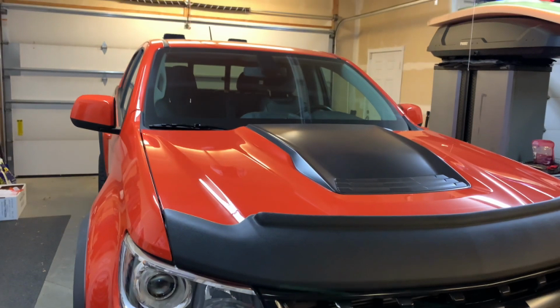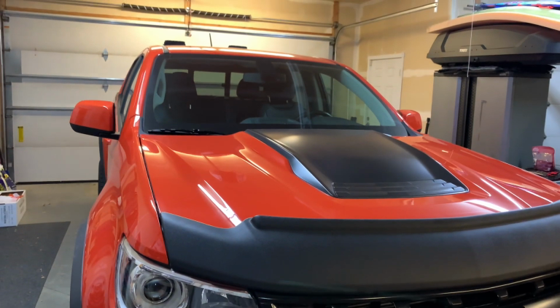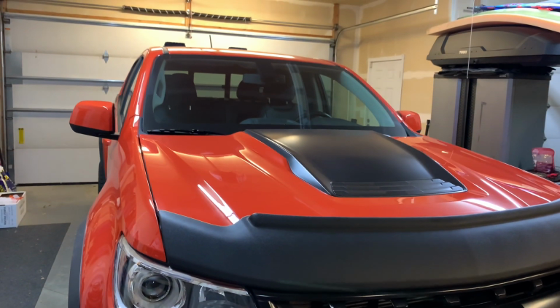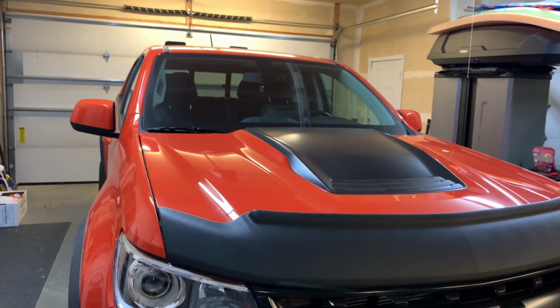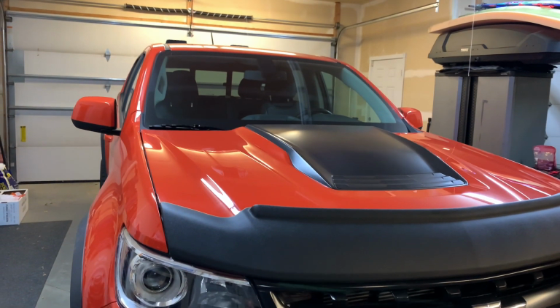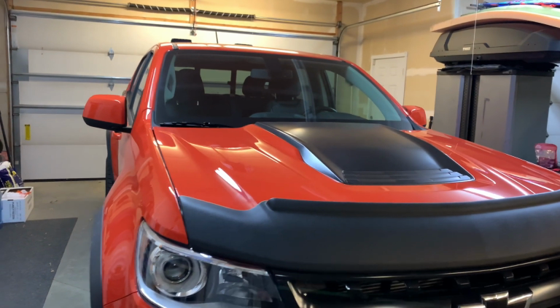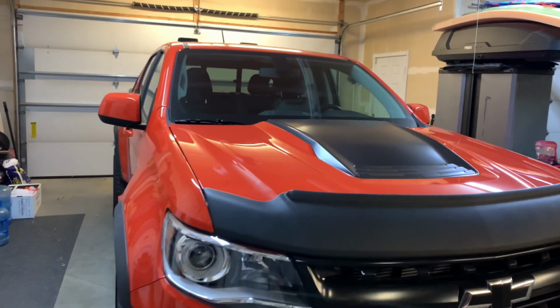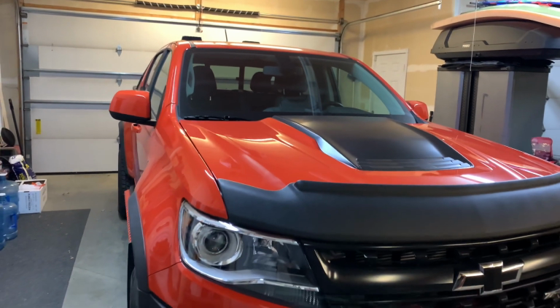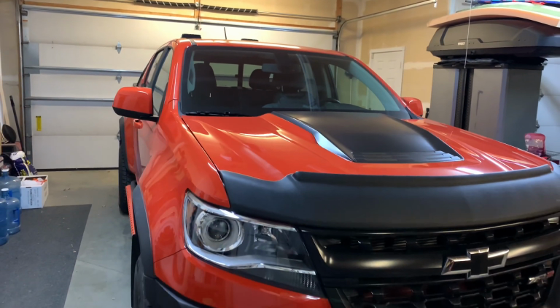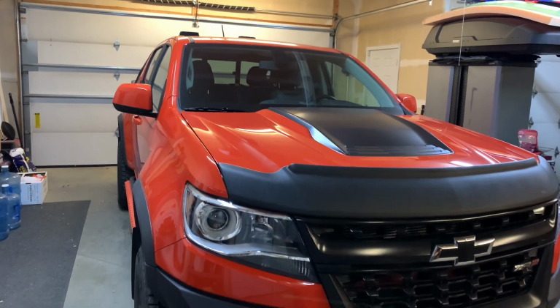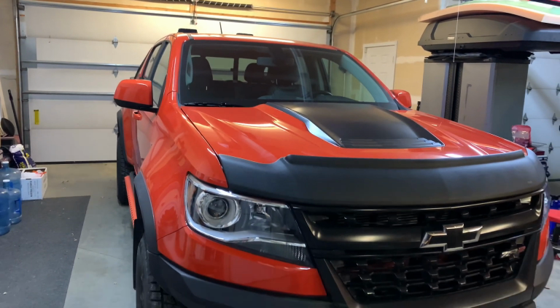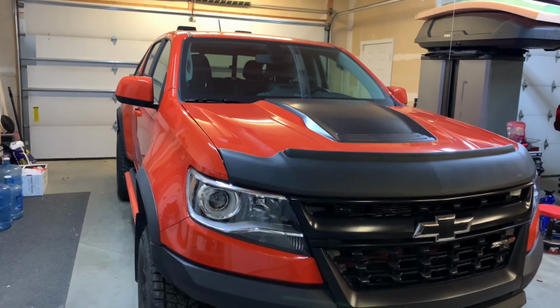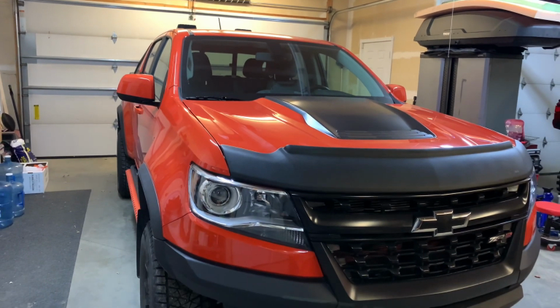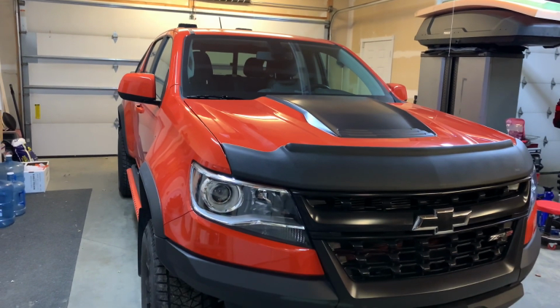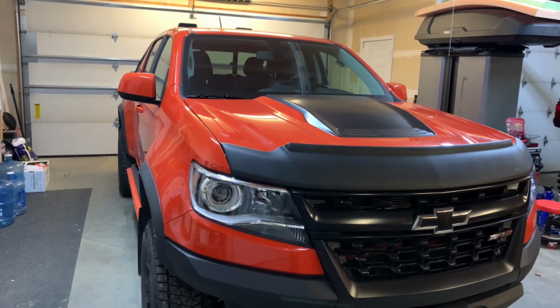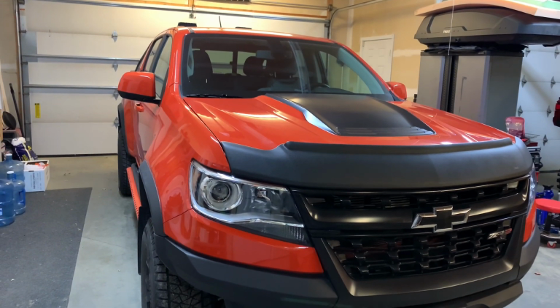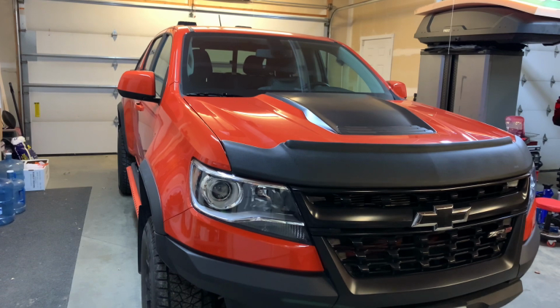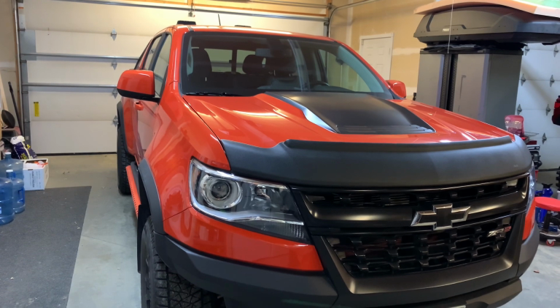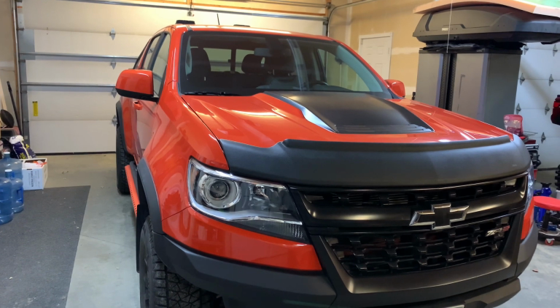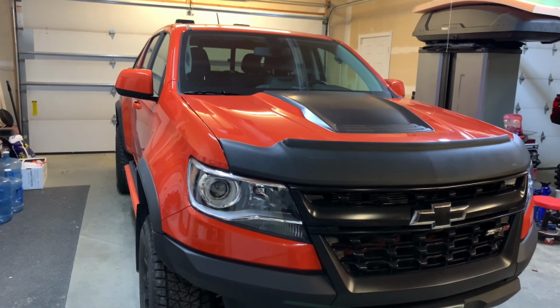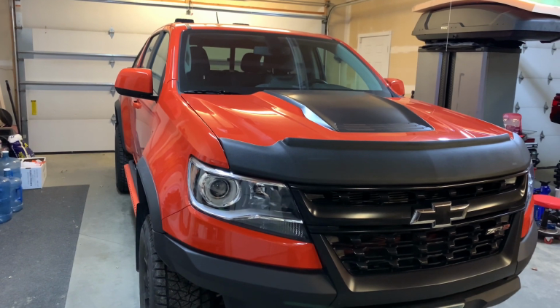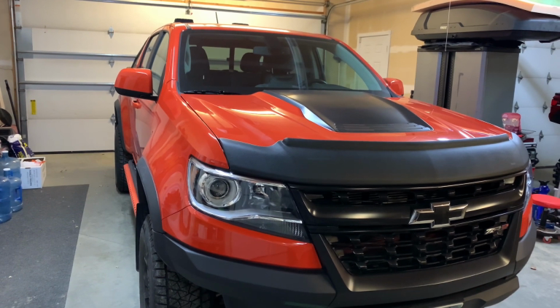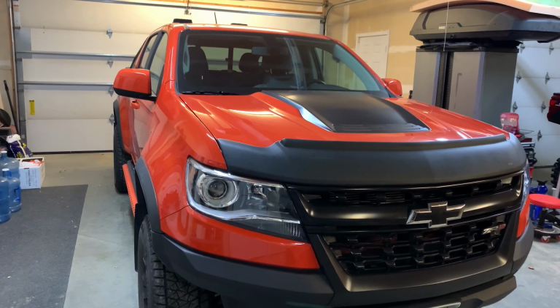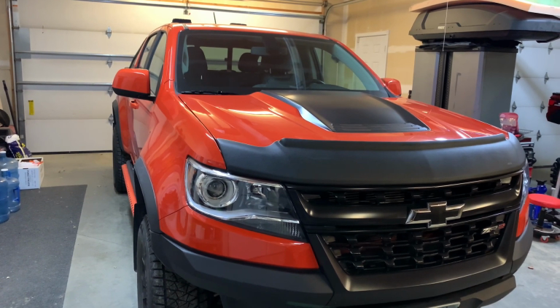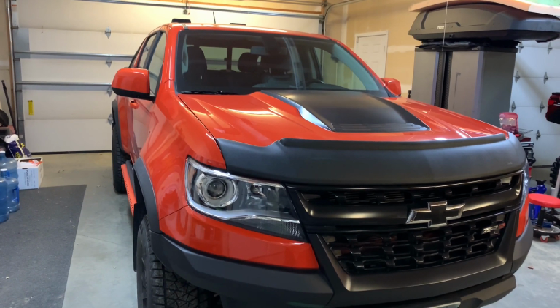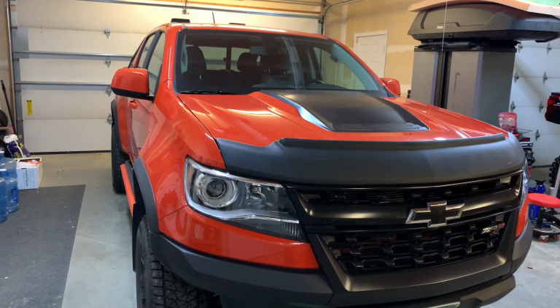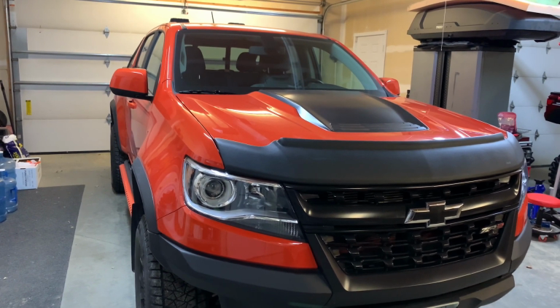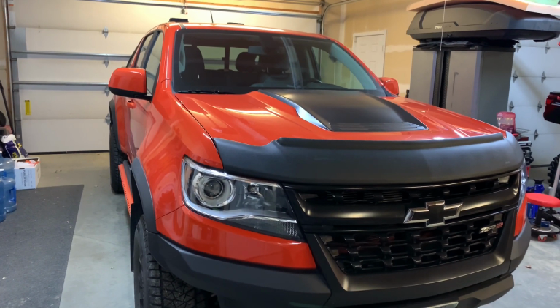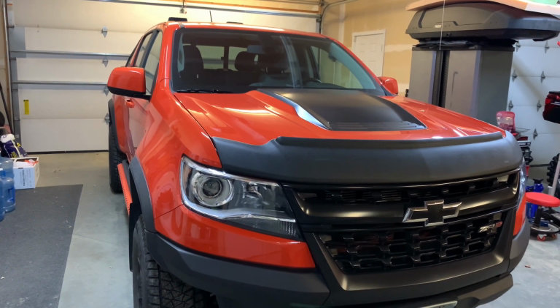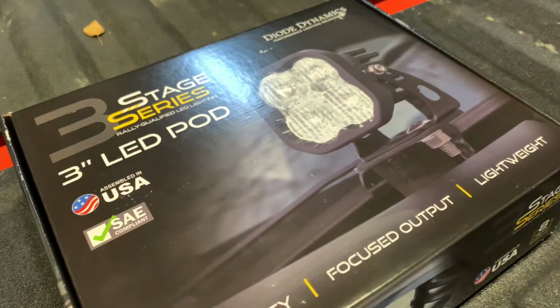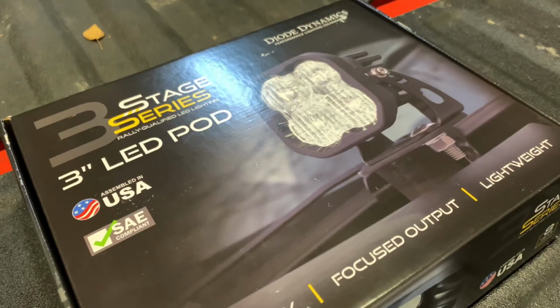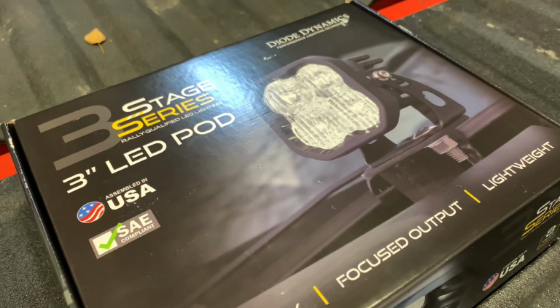I still can't get over how good this truck looks and how clean that paint is after we've been driving it in the snow. We ceramic coated it about a month and a half ago and haven't done anything but hit it with a pressure washer once.